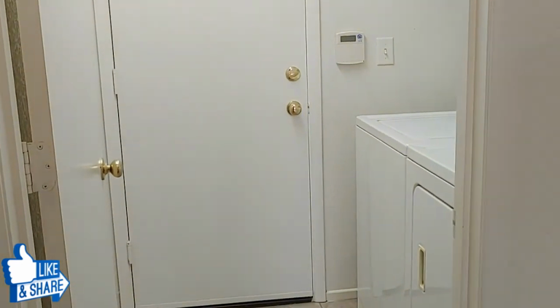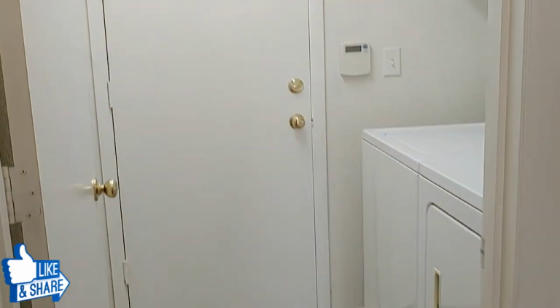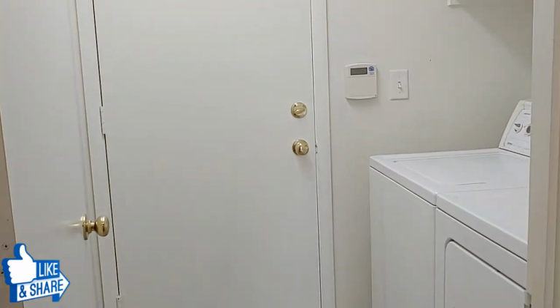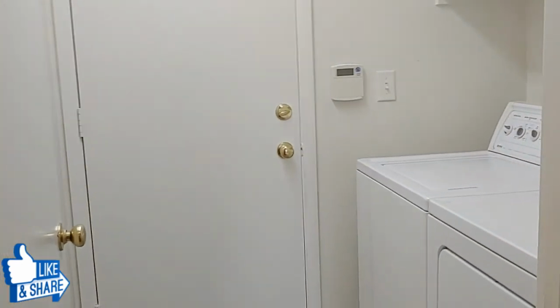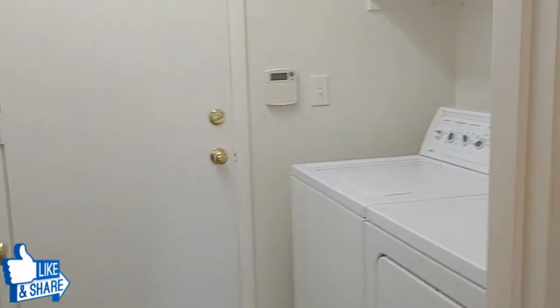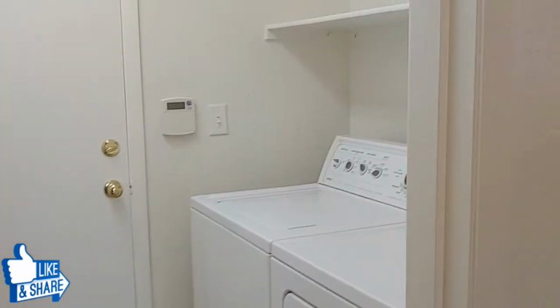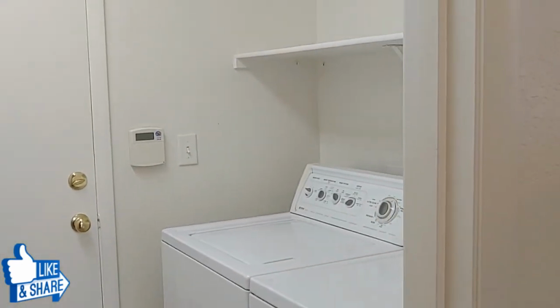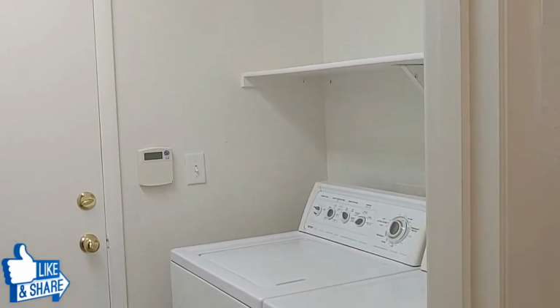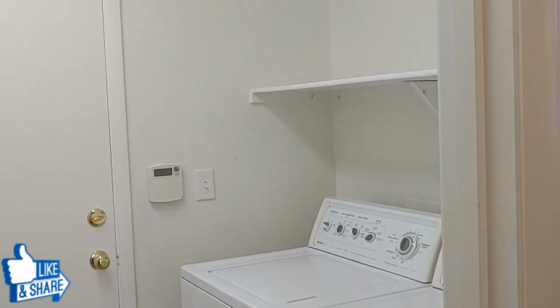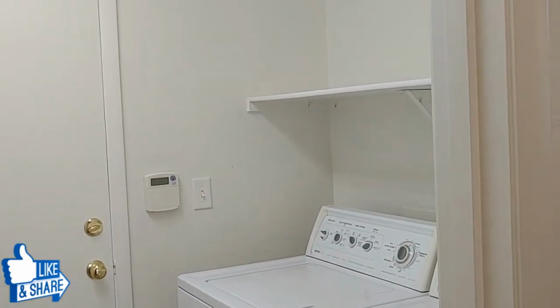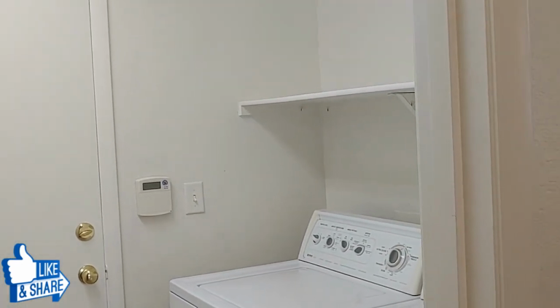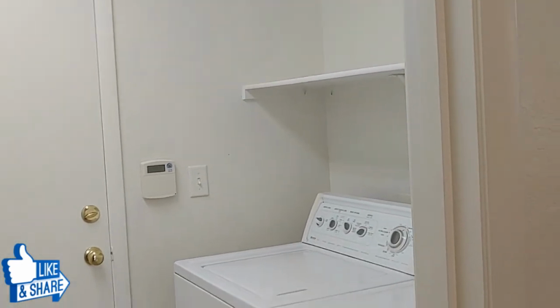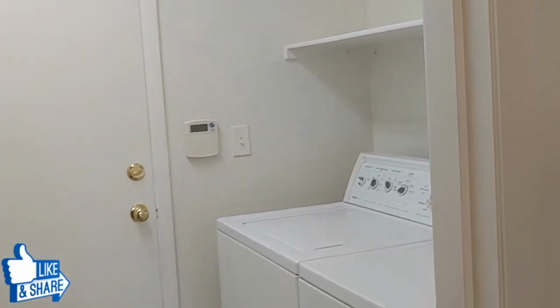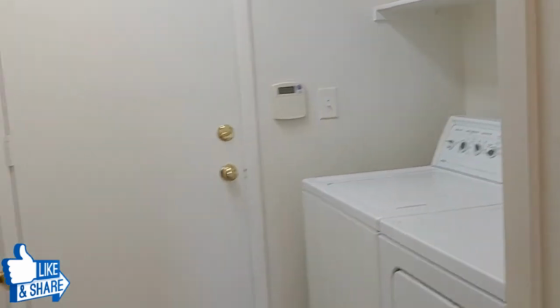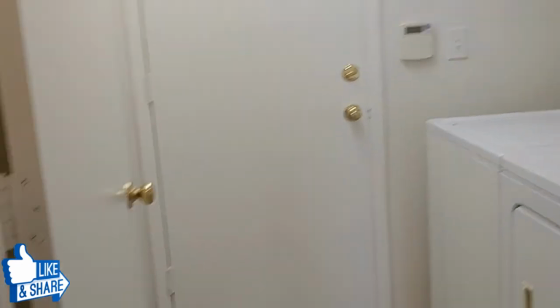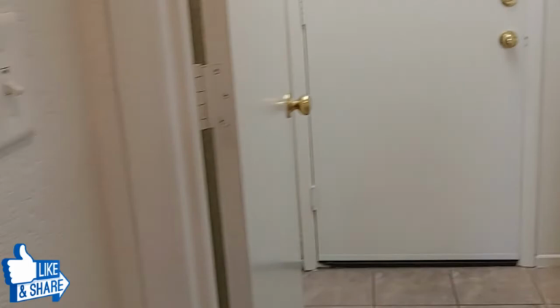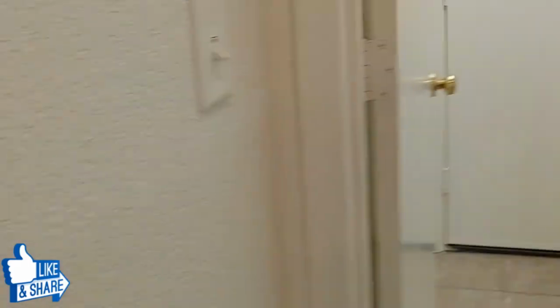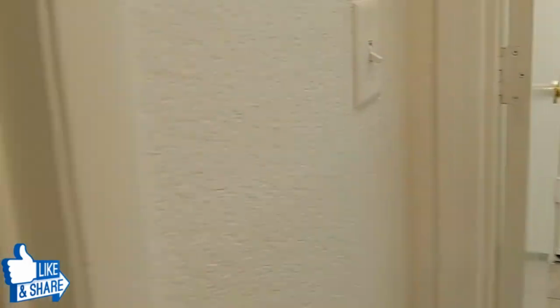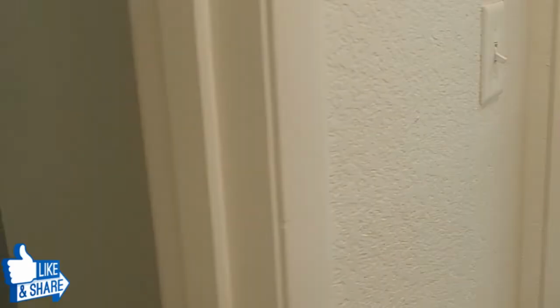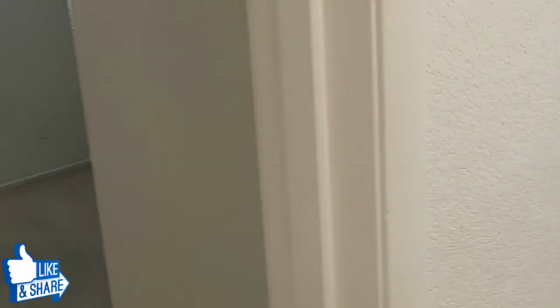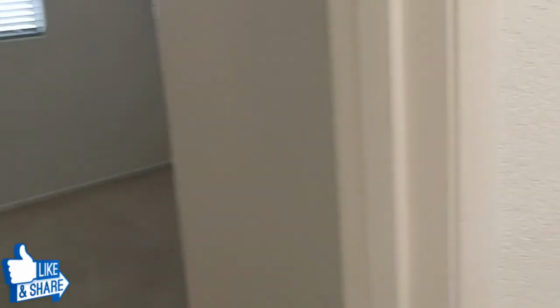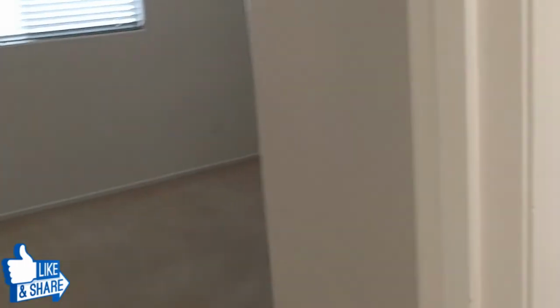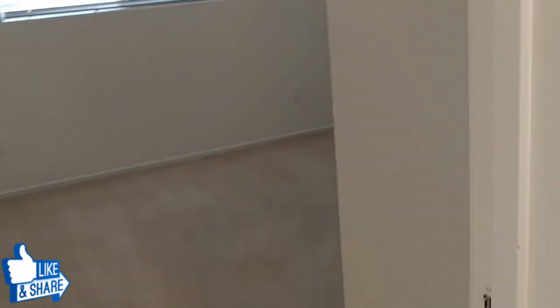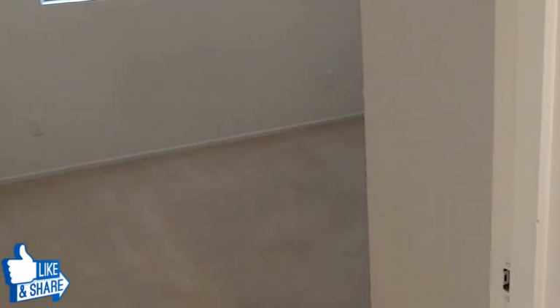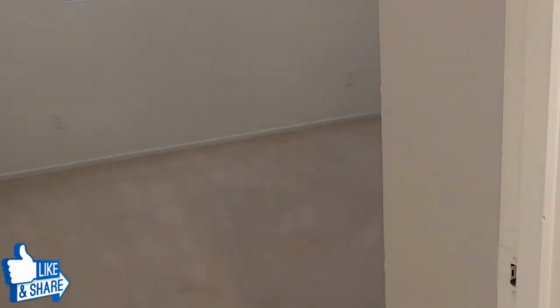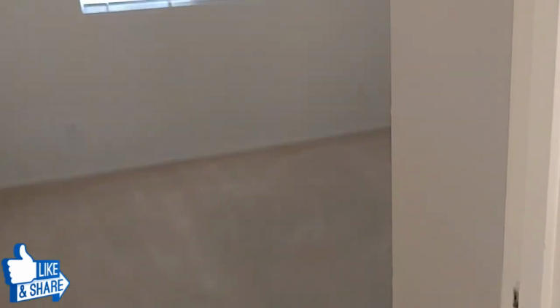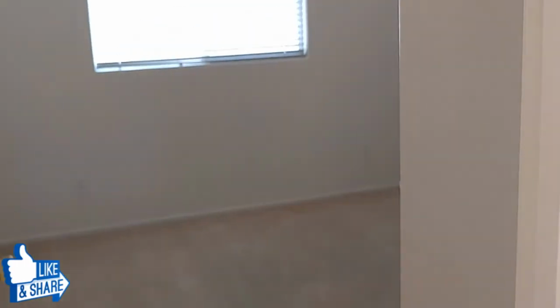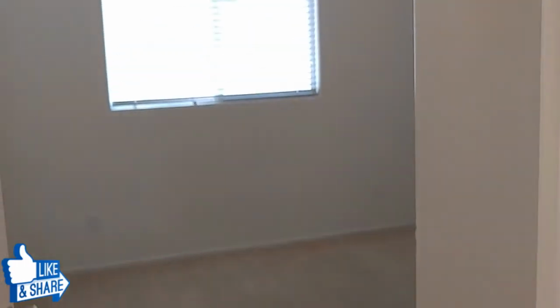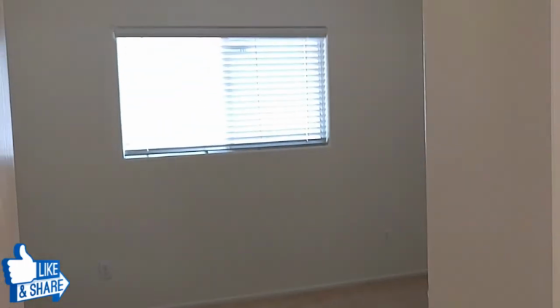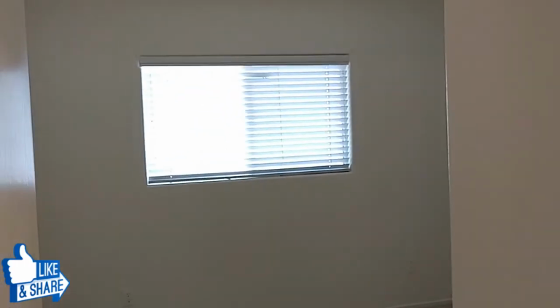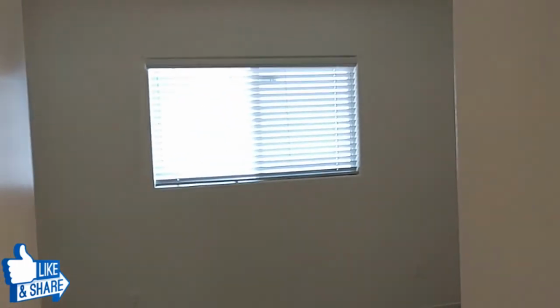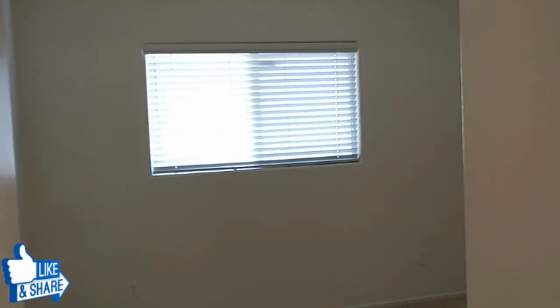Laundry room — I believe it comes with the washer and dryer. This is the second bedroom.